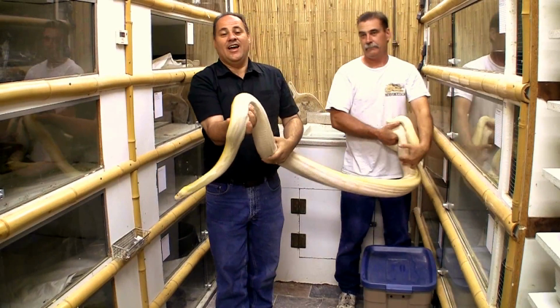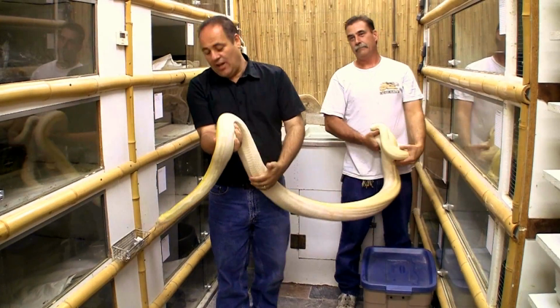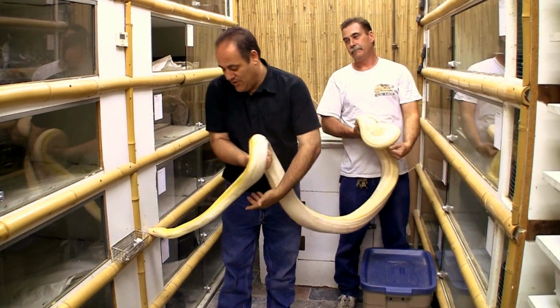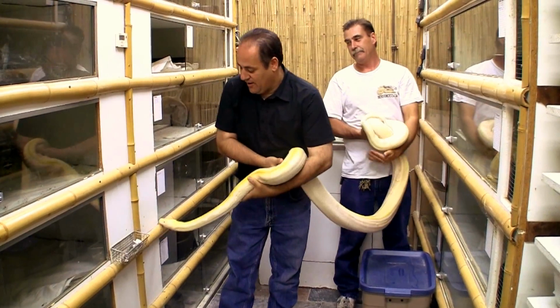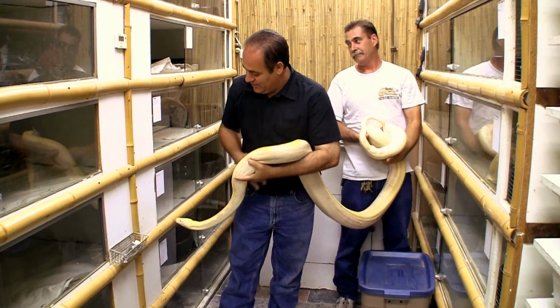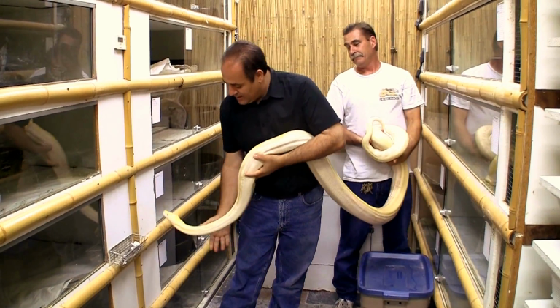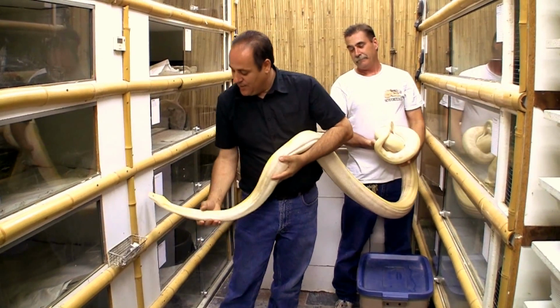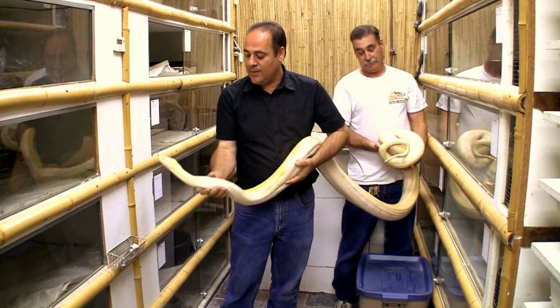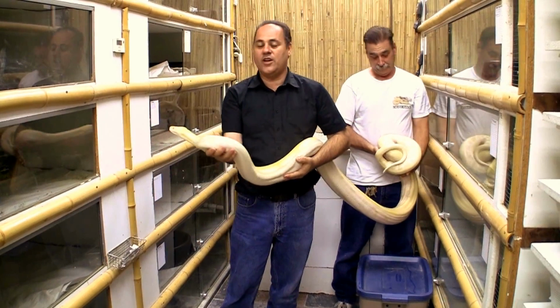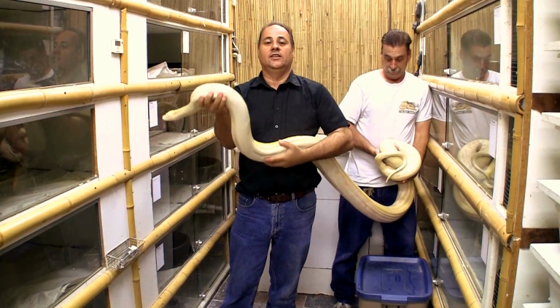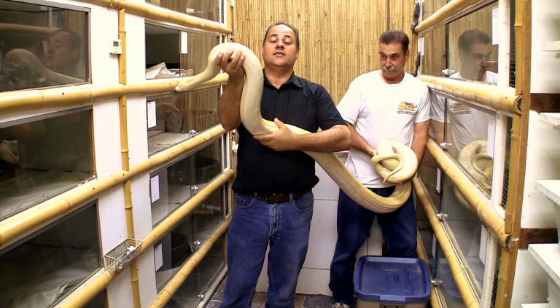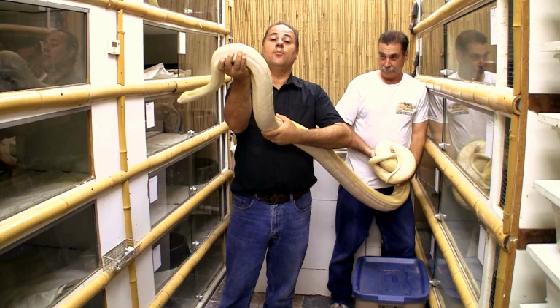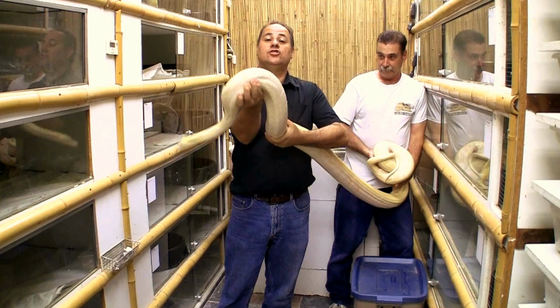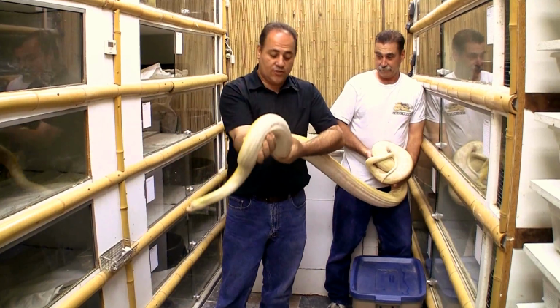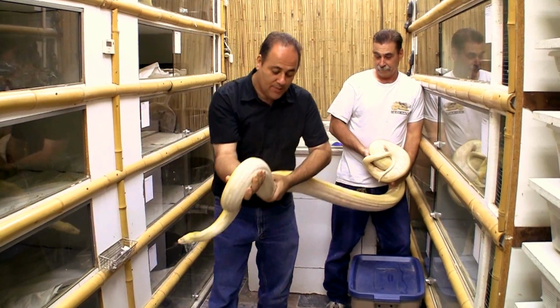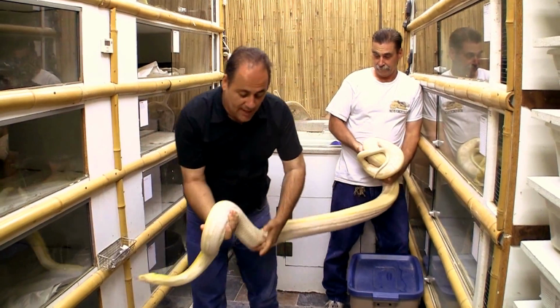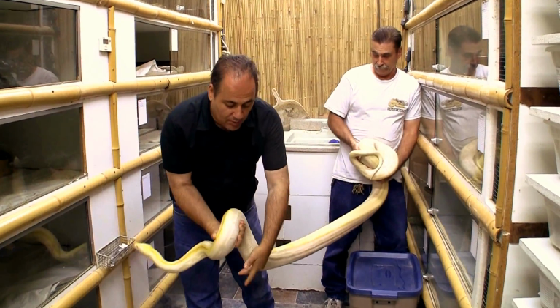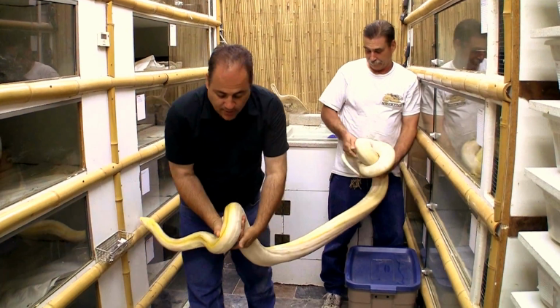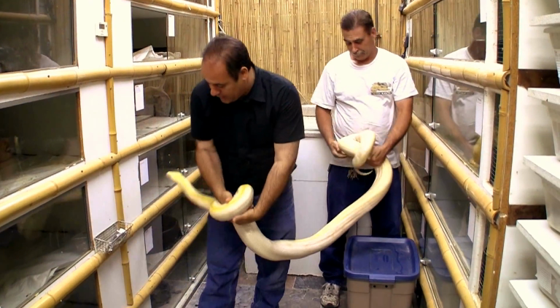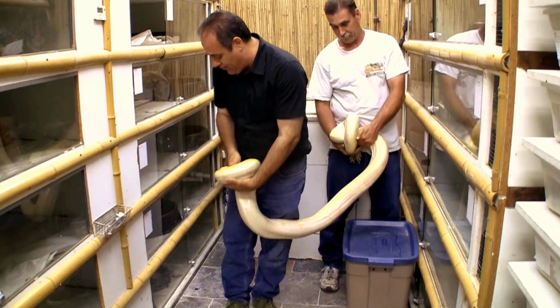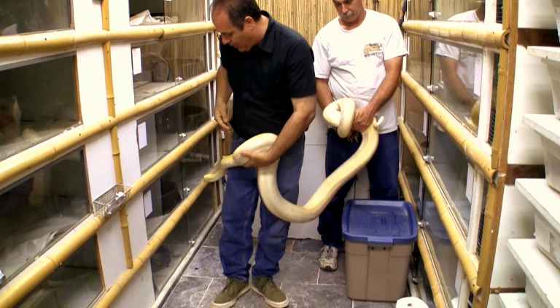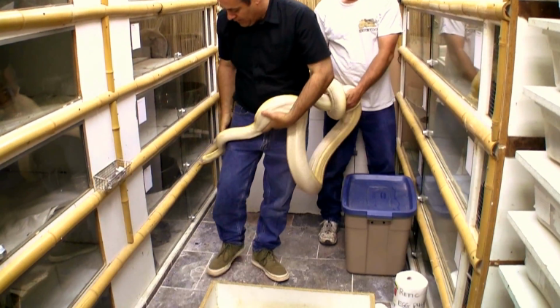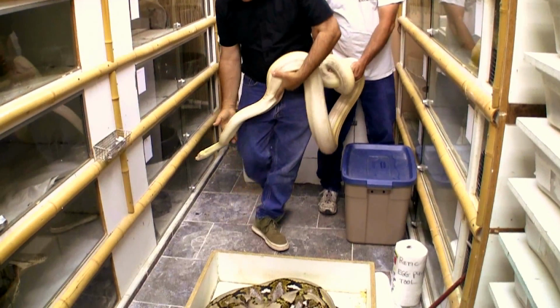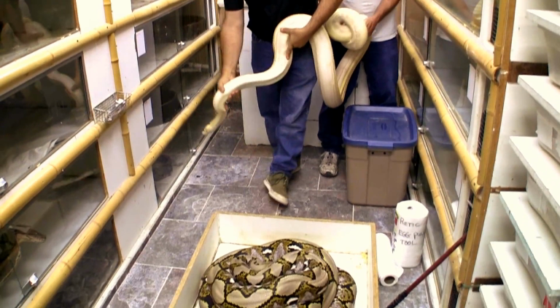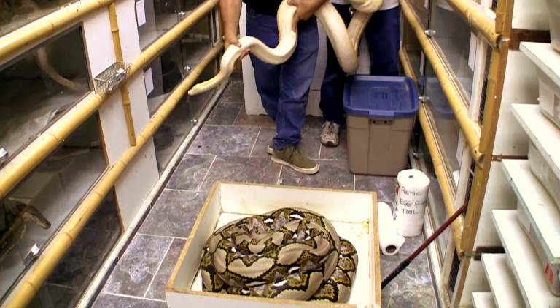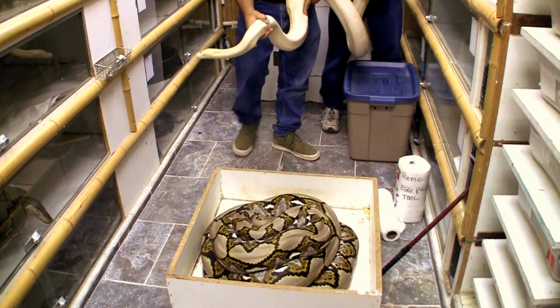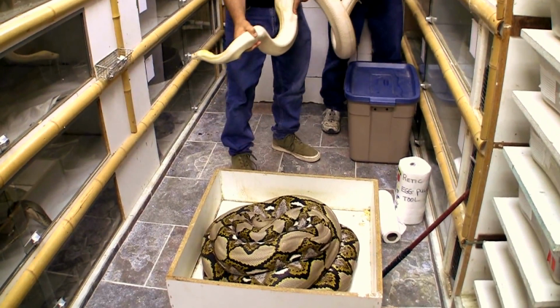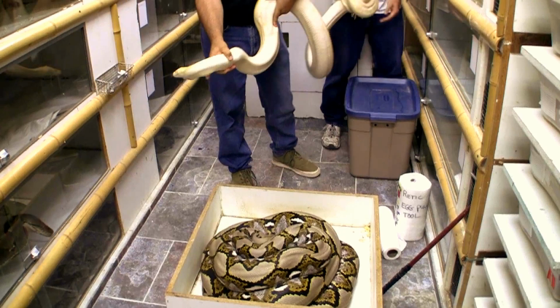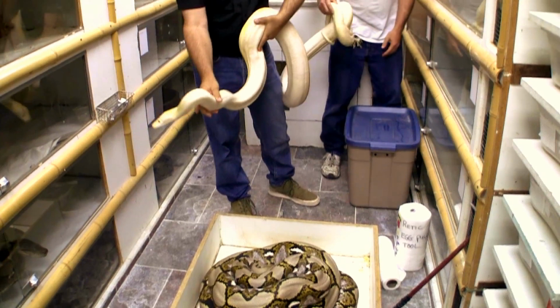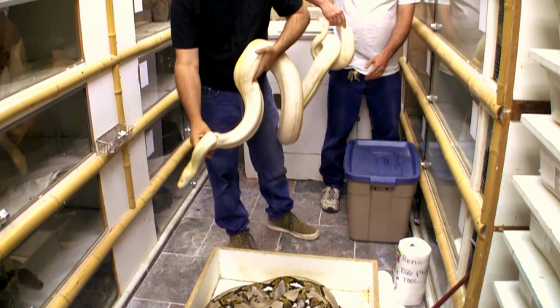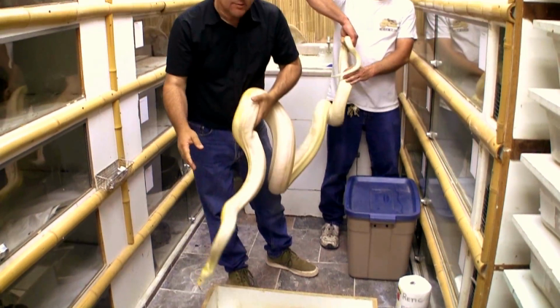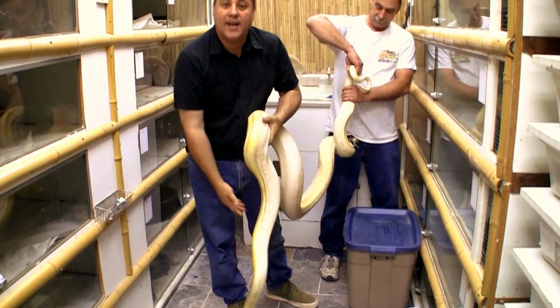How are you guys doing? This is a little bit of a demonstration. This is an albino genetic stripe. That's a double-head genetic stripe albino. Now you see how this guy is acting? What I want to do is pull him out and show you some genetics.